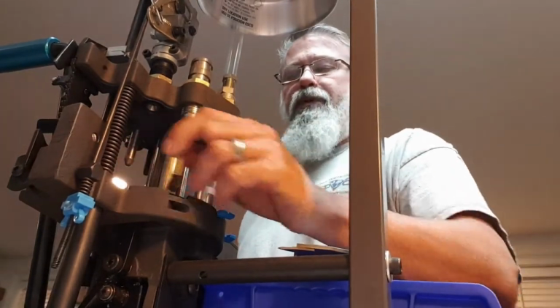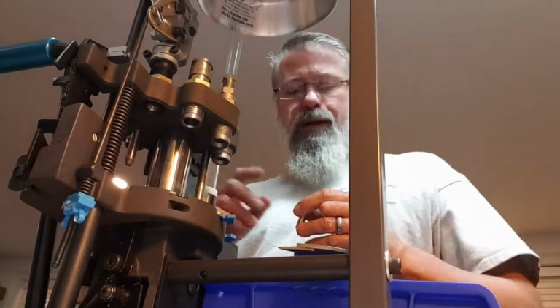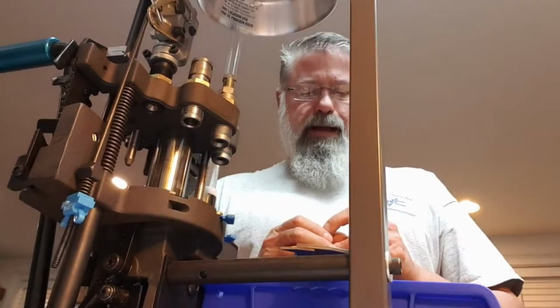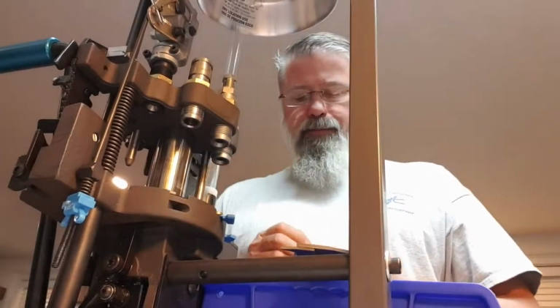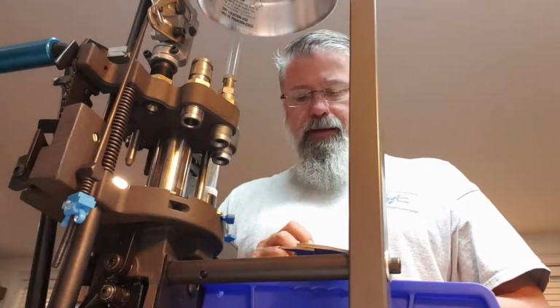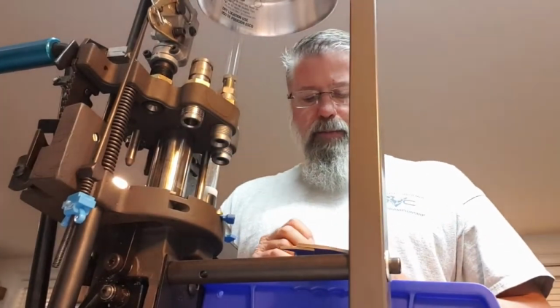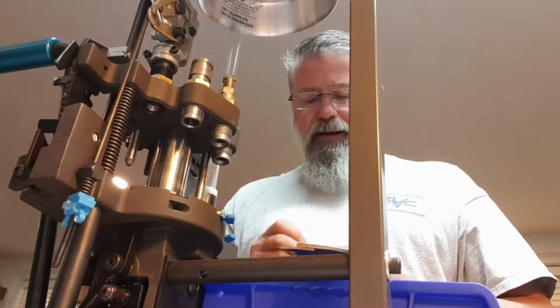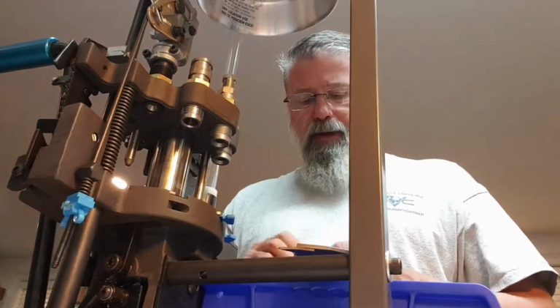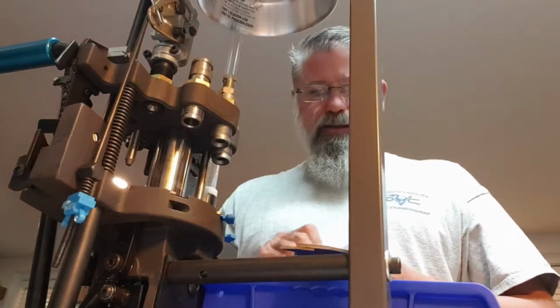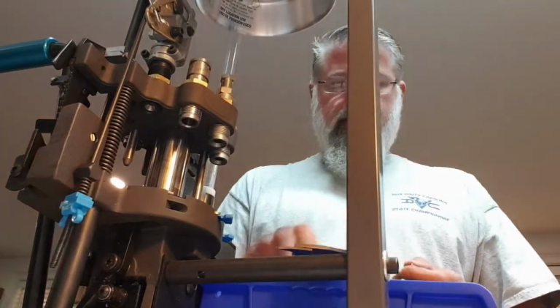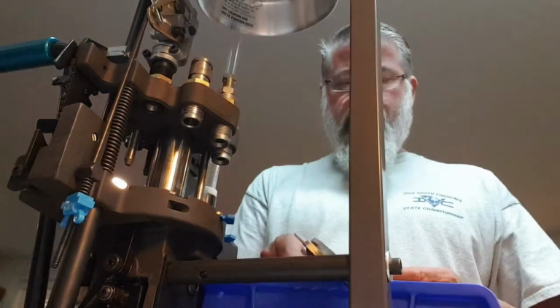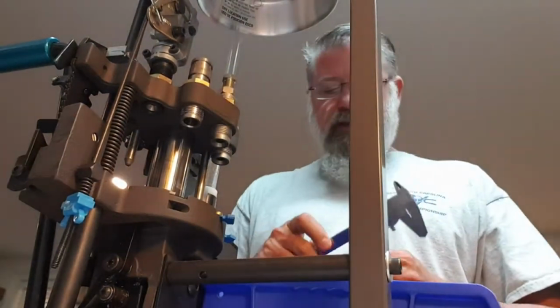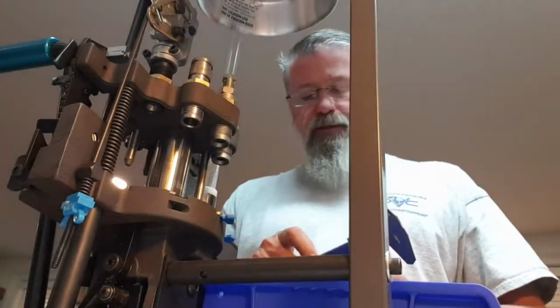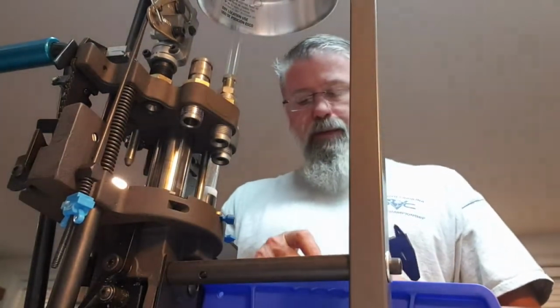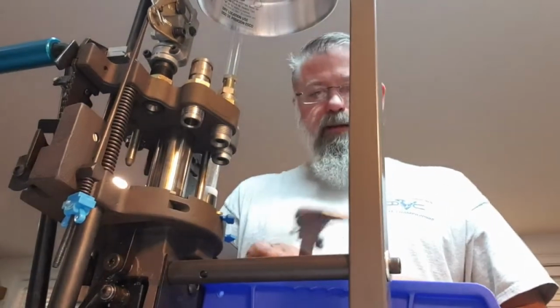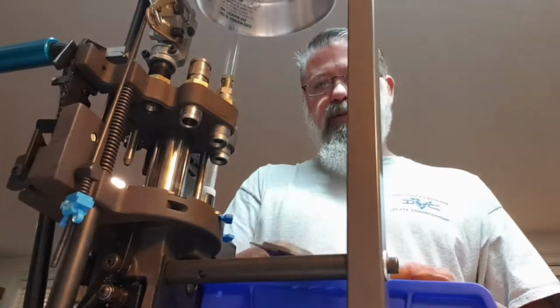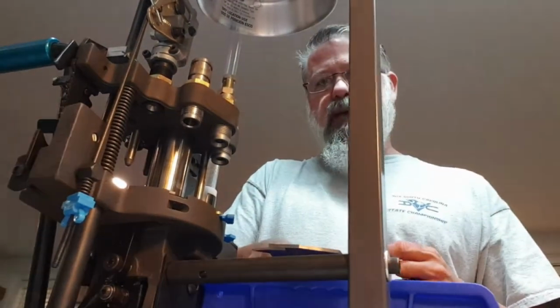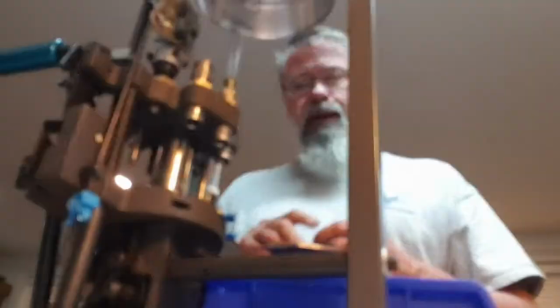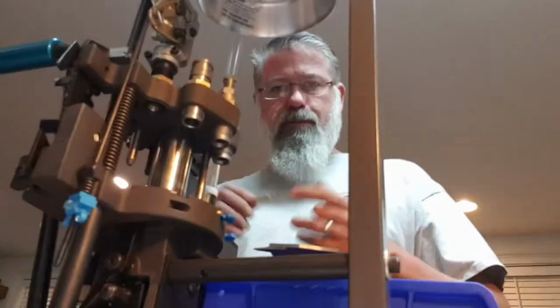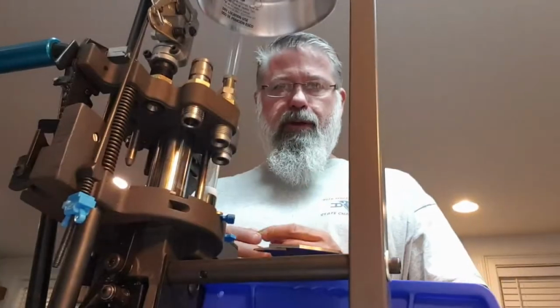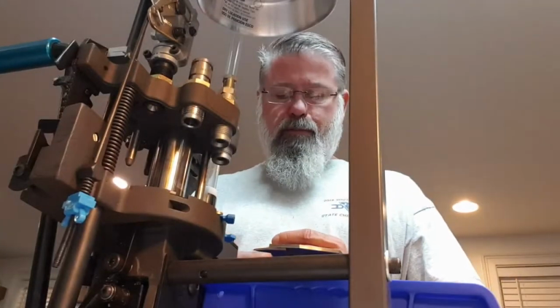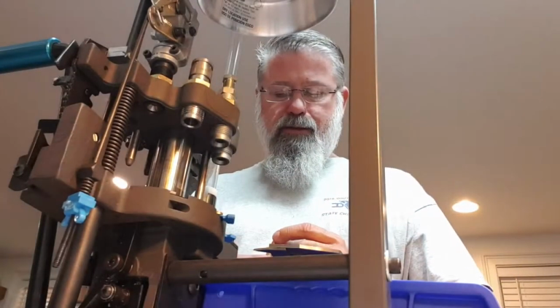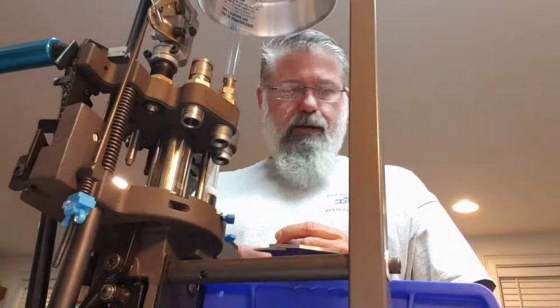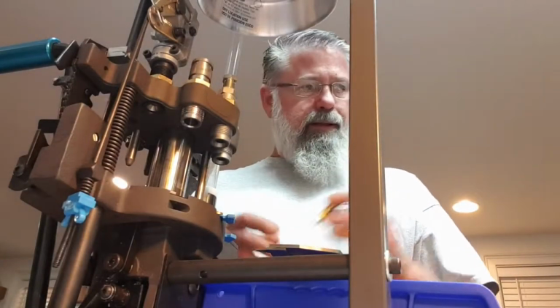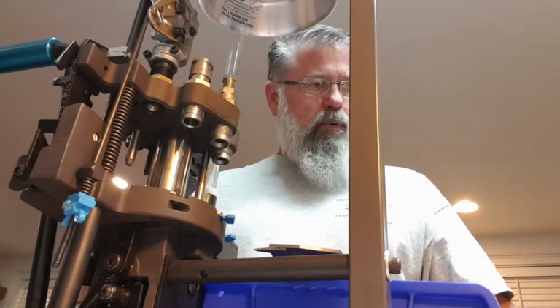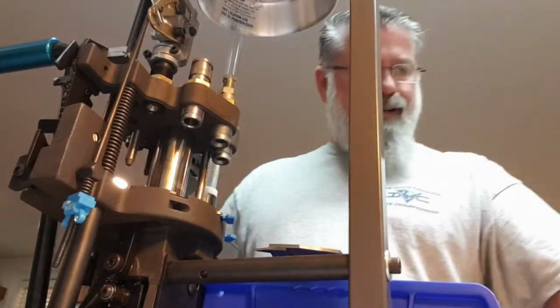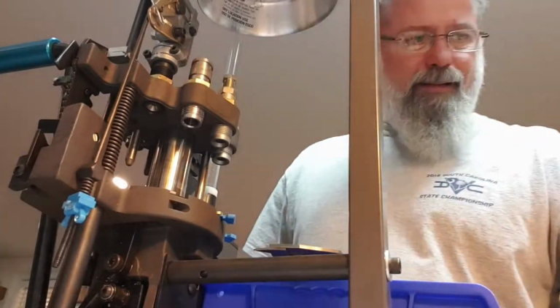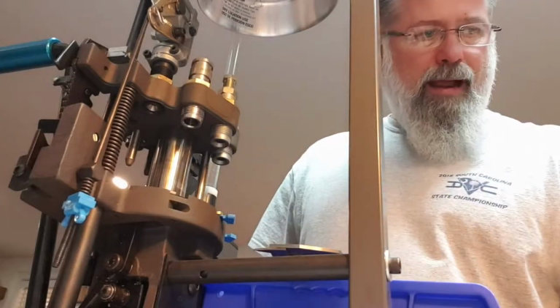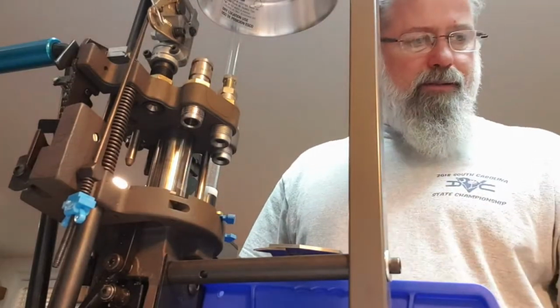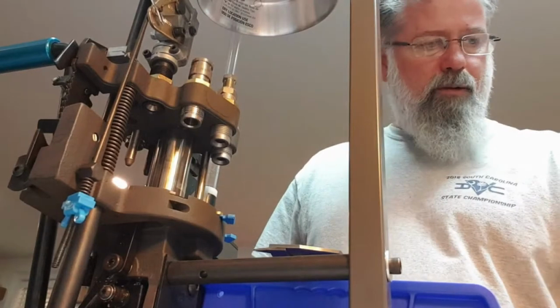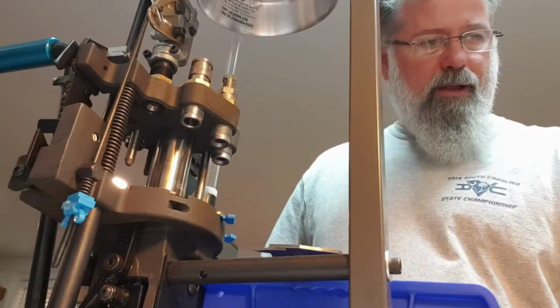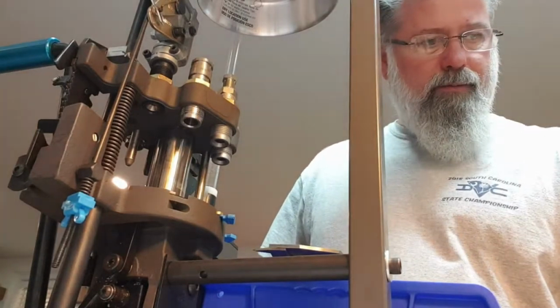Now I'm at the powder station. Before I drop powder I can inspect my case and look at my primer. This is if you want to make very very high quality ammunition at a pretty quick pace. At this point I can set the brass on my scale.